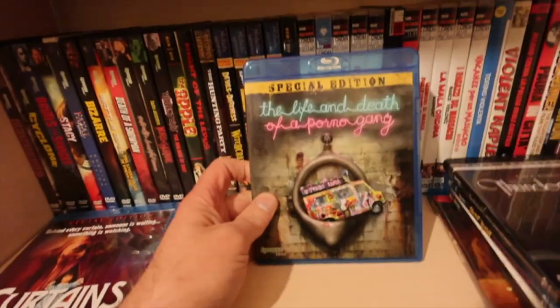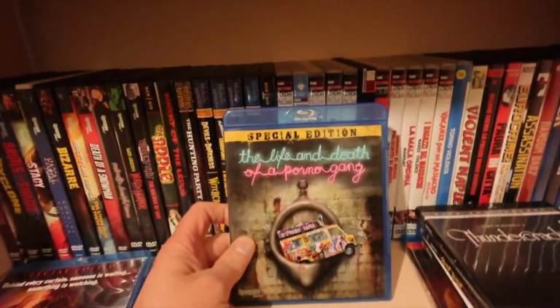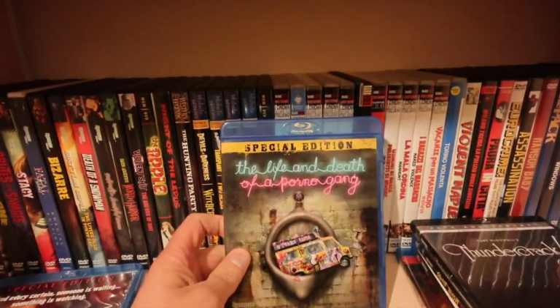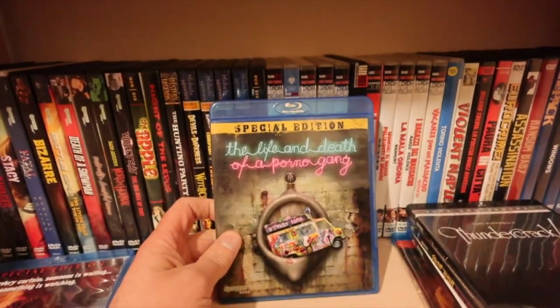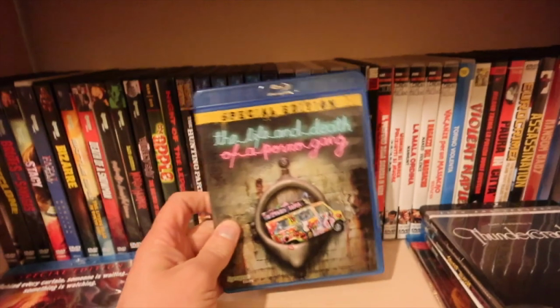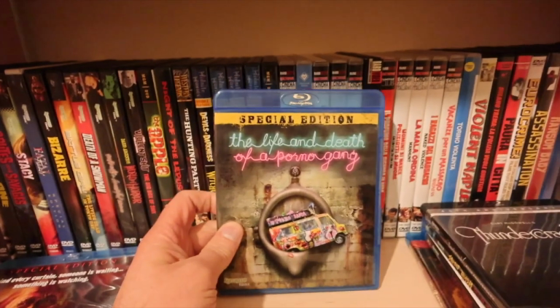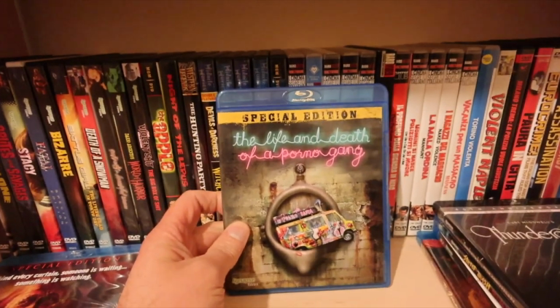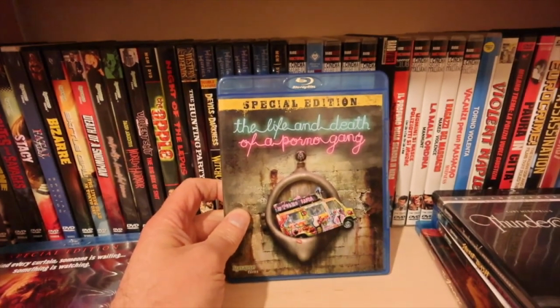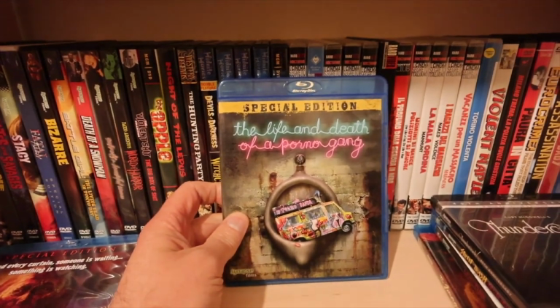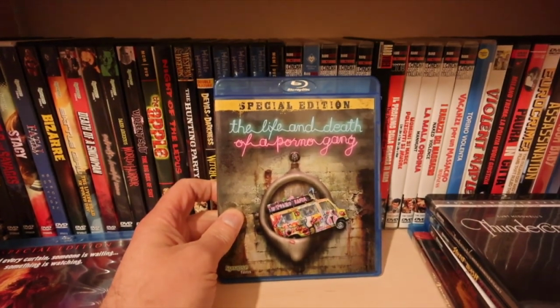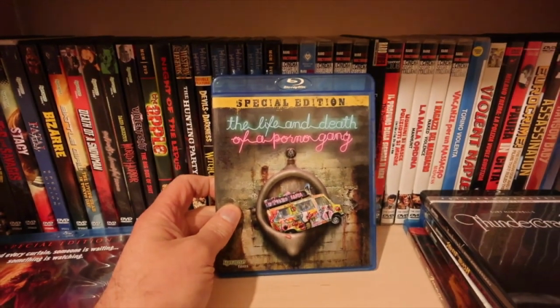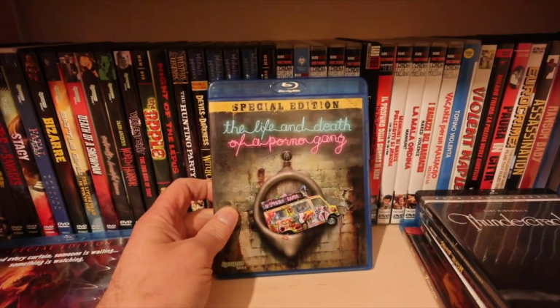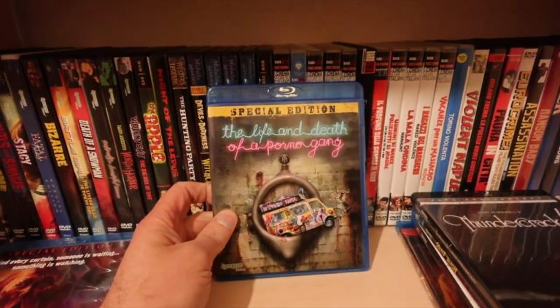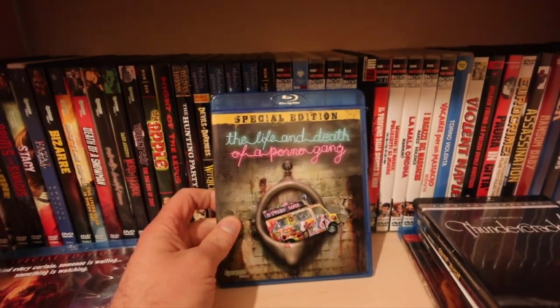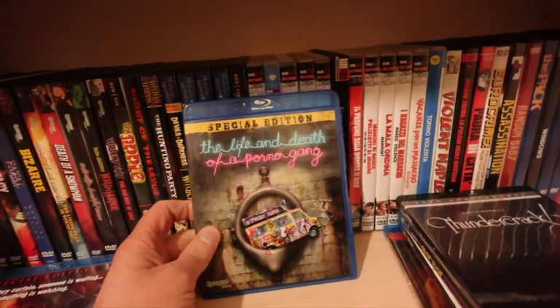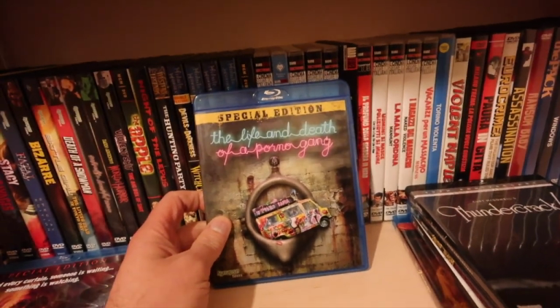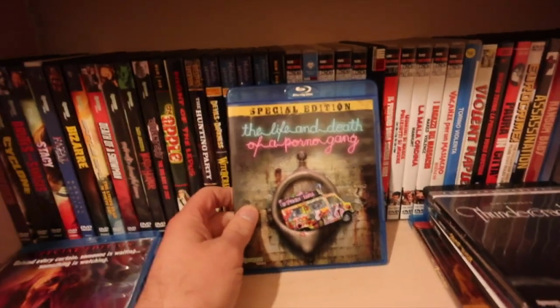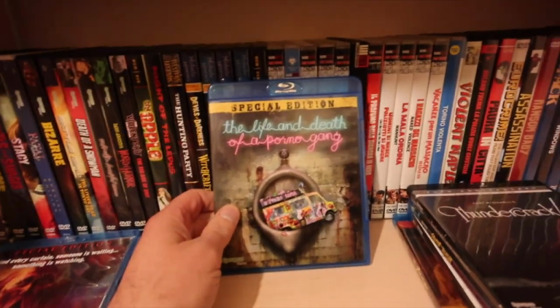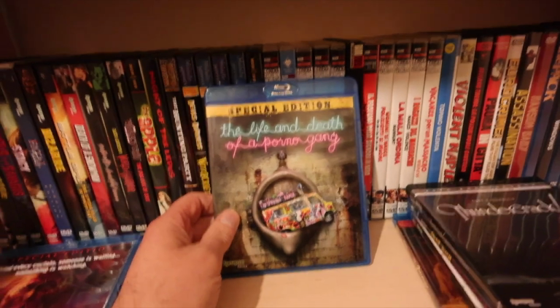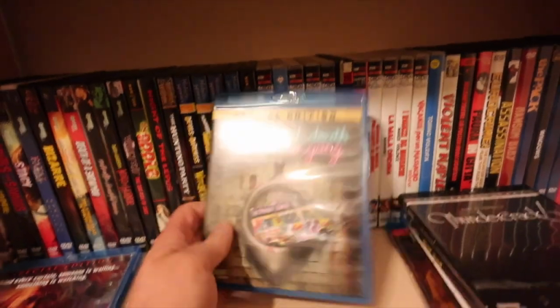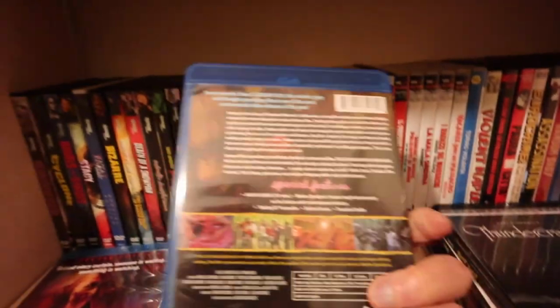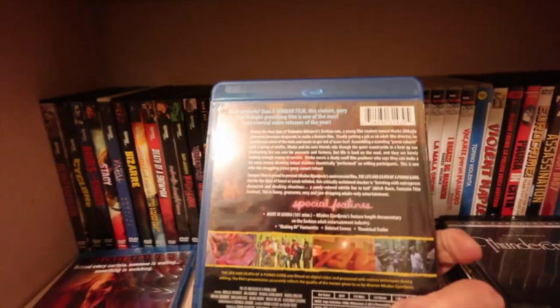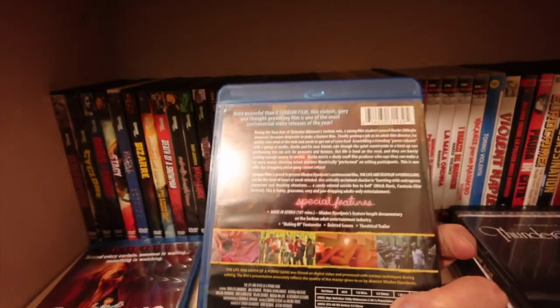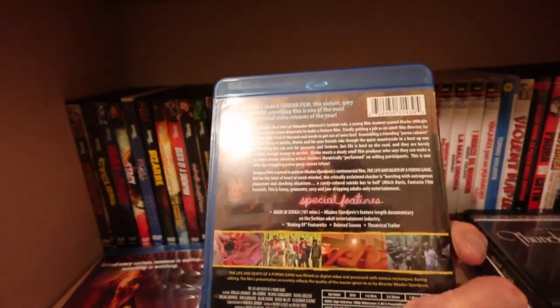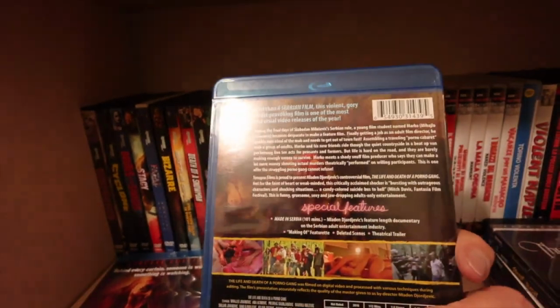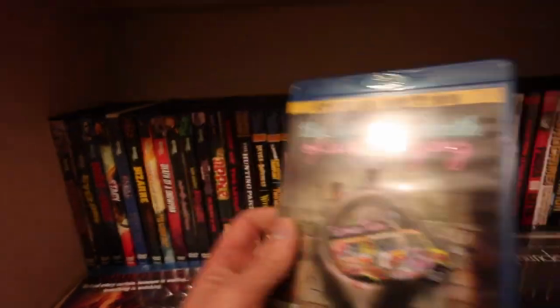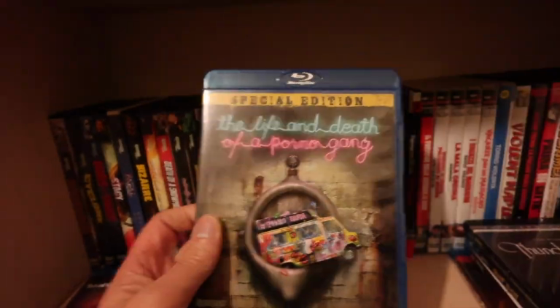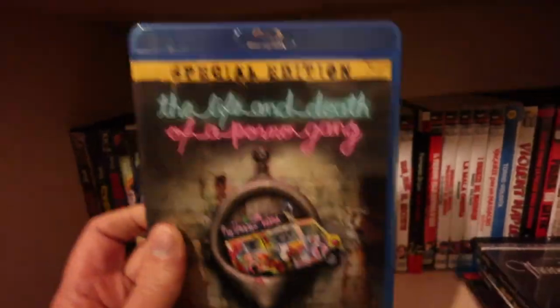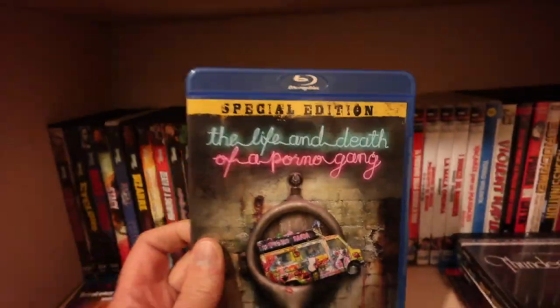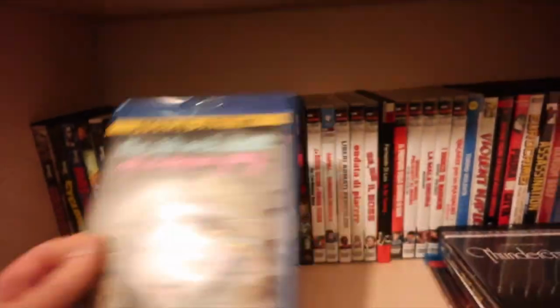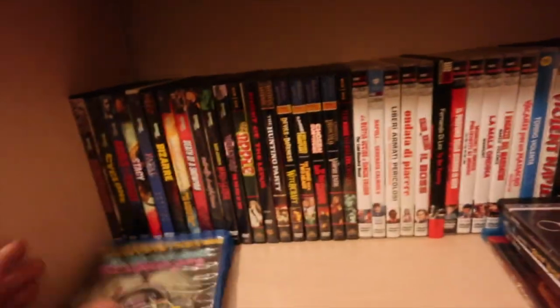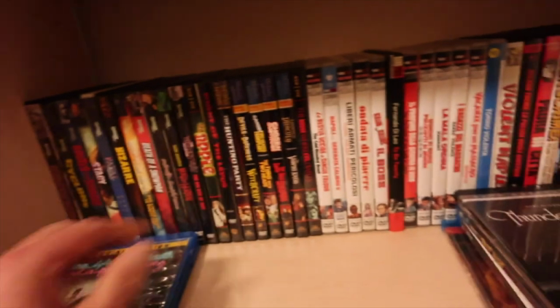Life and Death of a Porno Gang - I actually showed this as a double feature, a gangbang double feature. It's the only film I've seen people walk out of. Not for everyone. I'm selling that one.